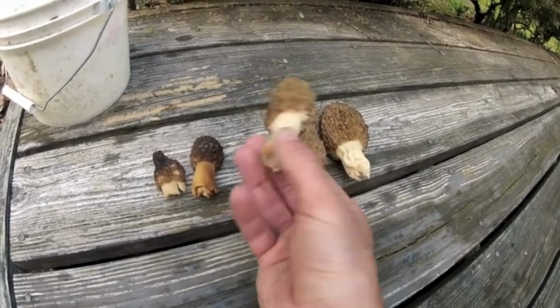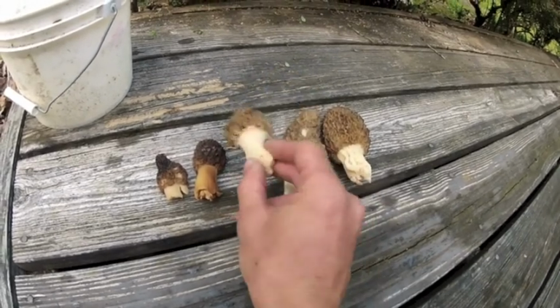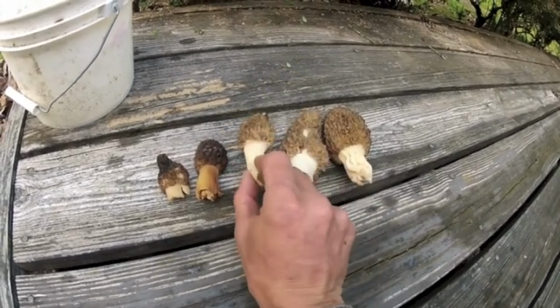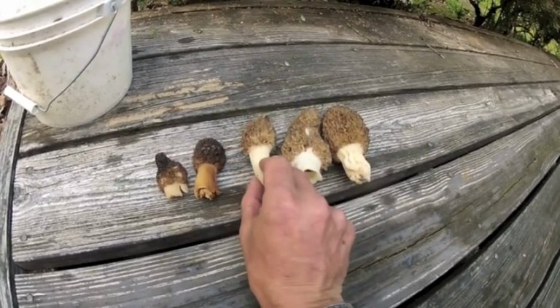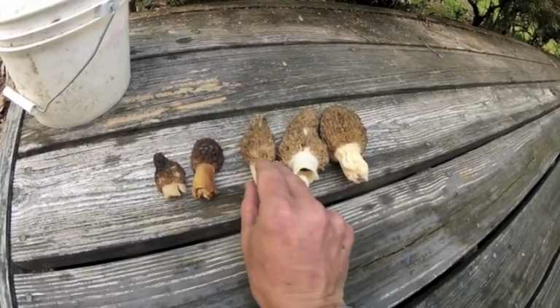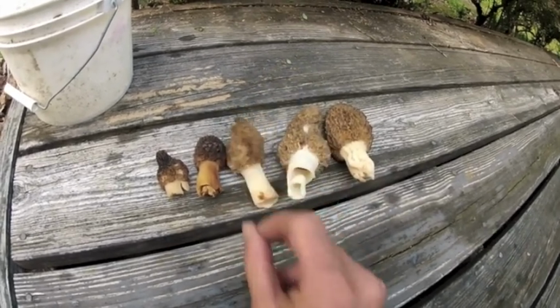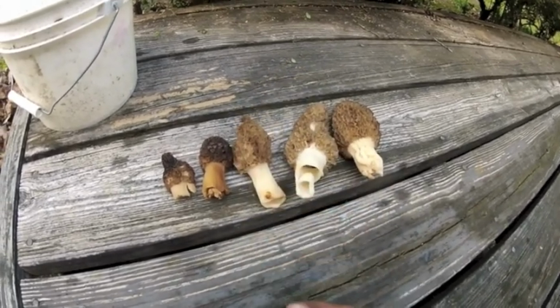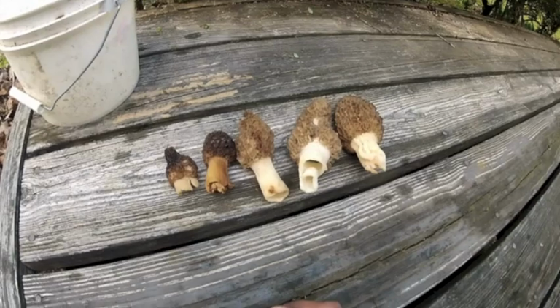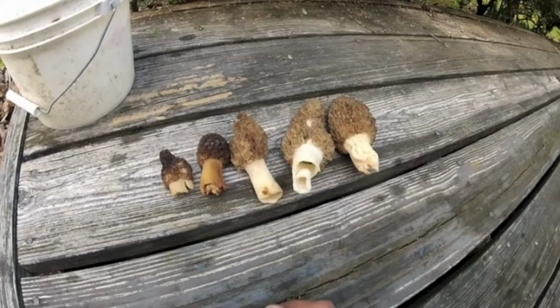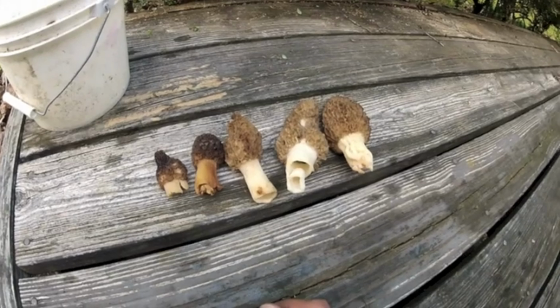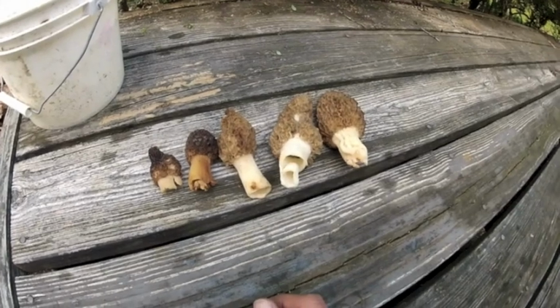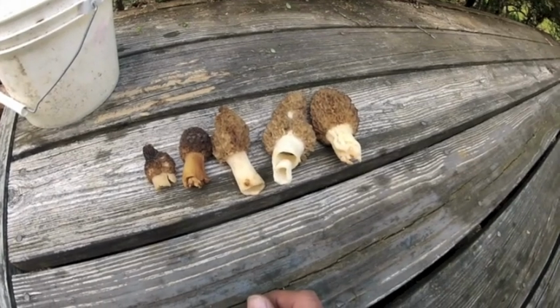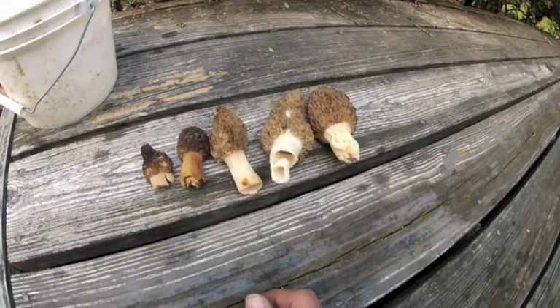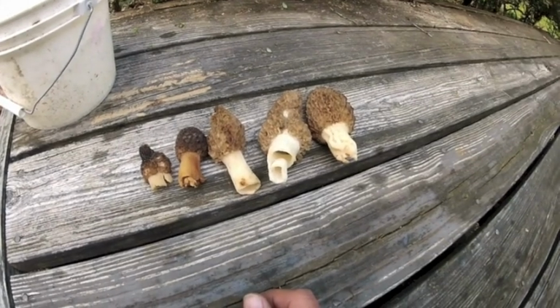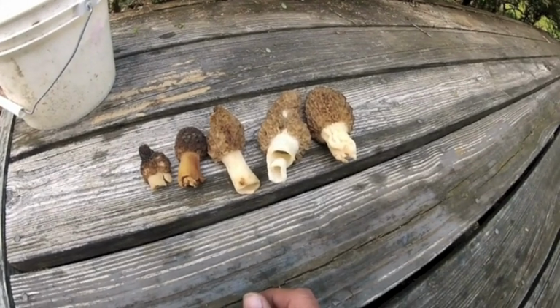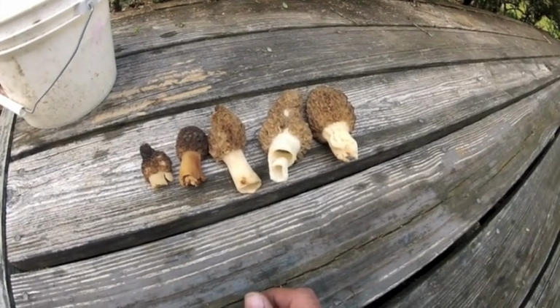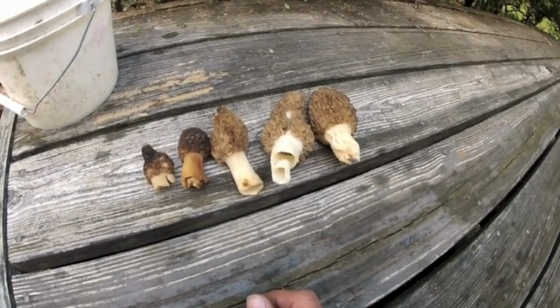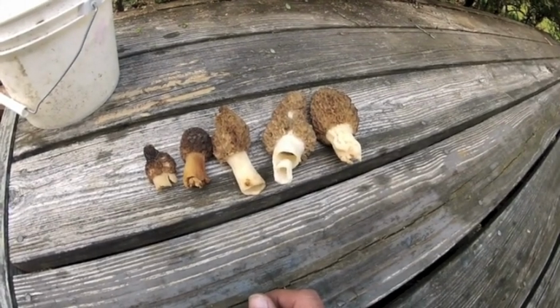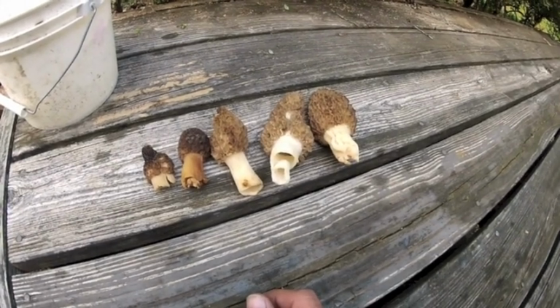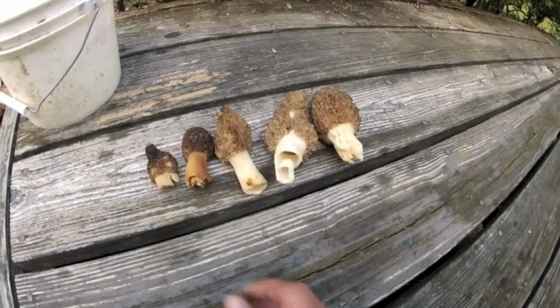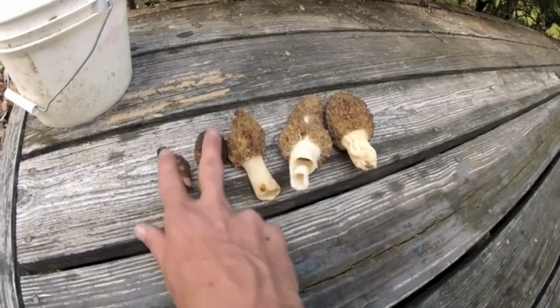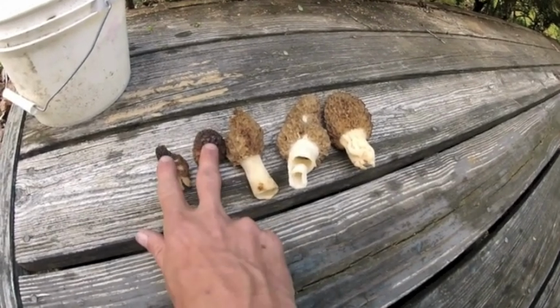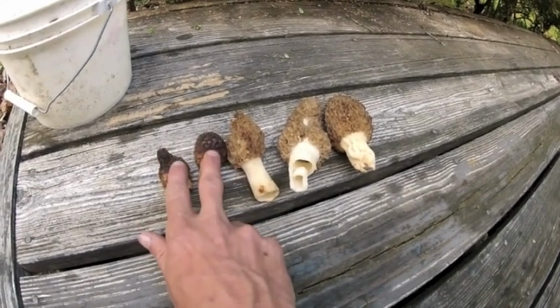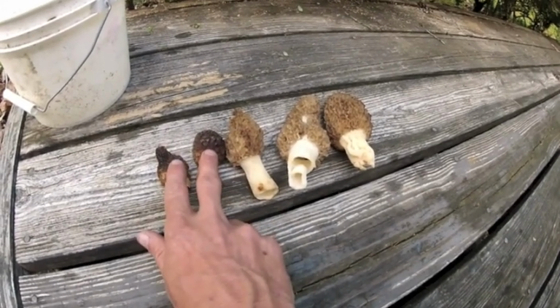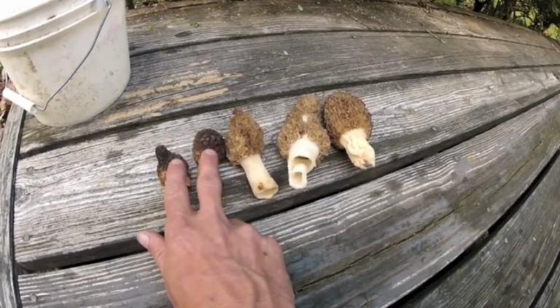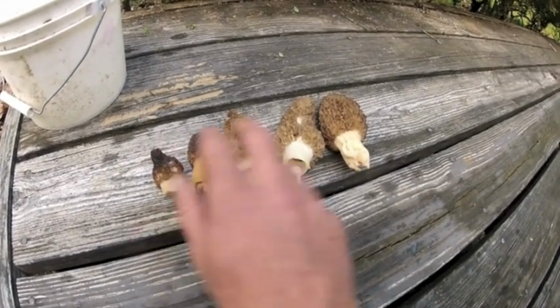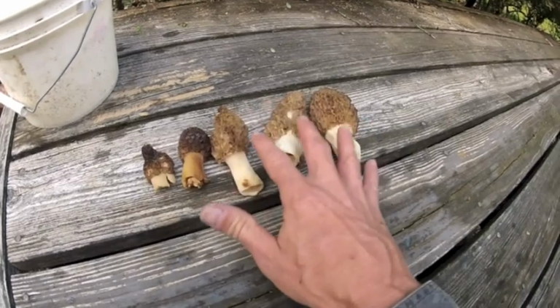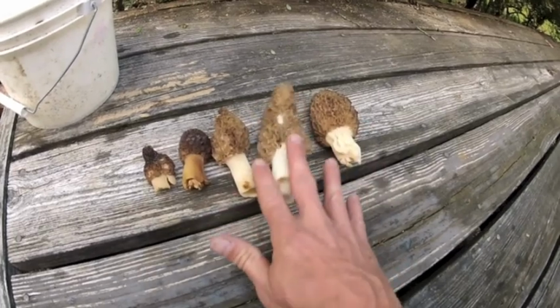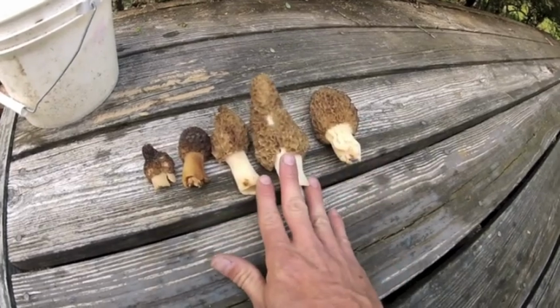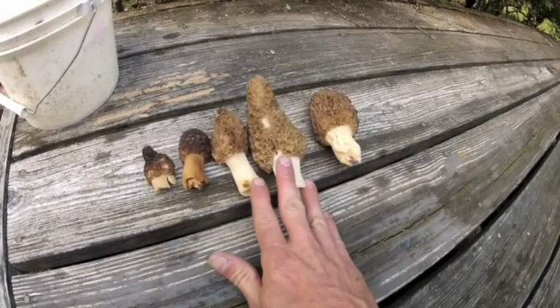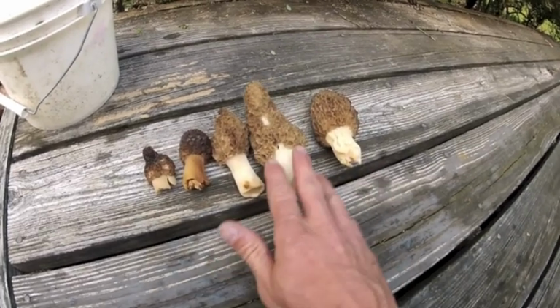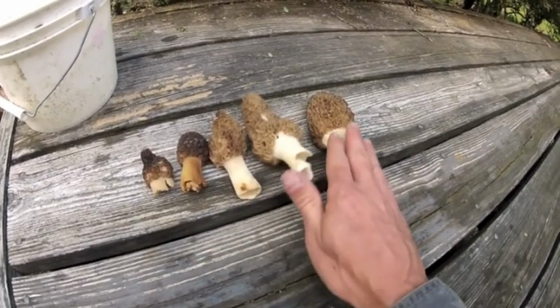I don't have any of the grays today. But that's what a black morel mushroom looks like. This is what a yellow sponge looks like.